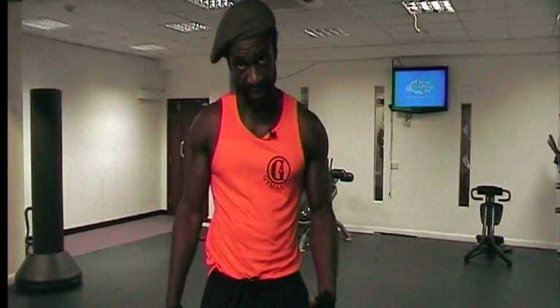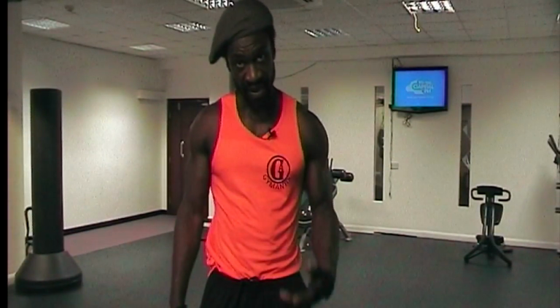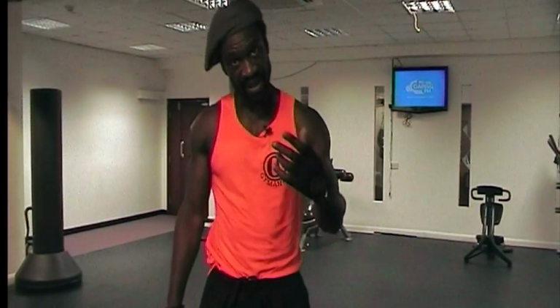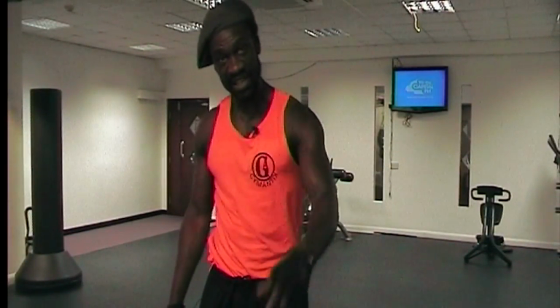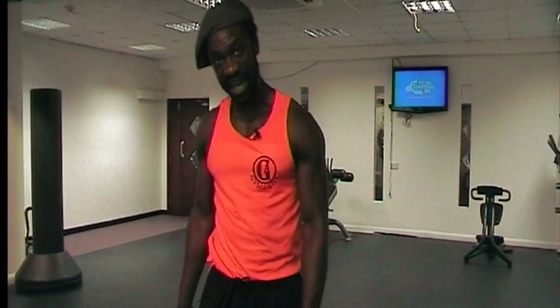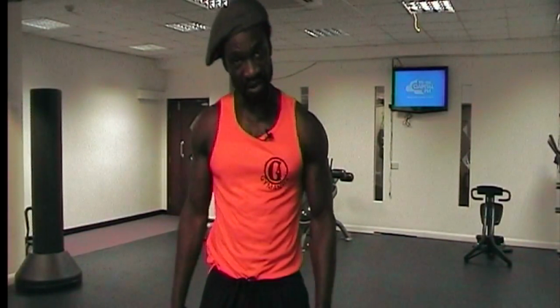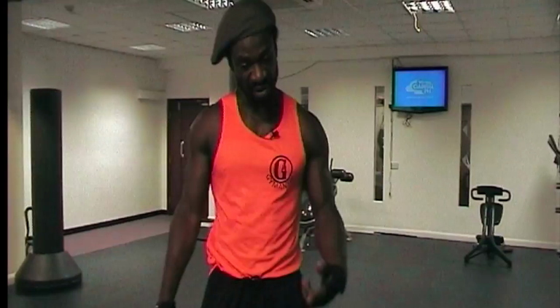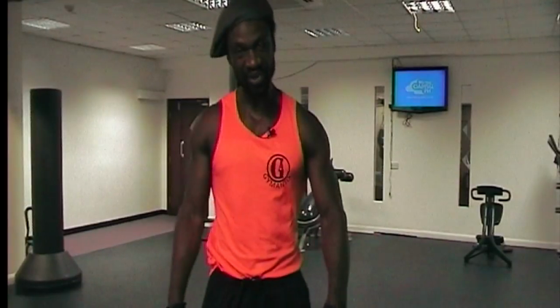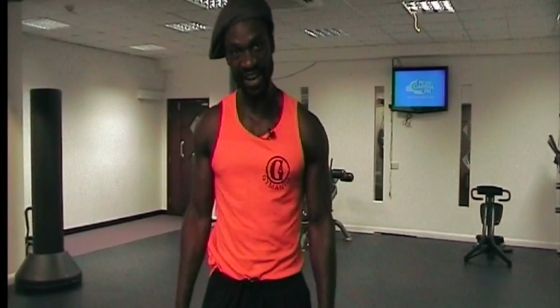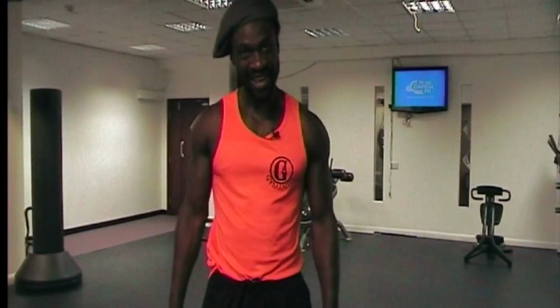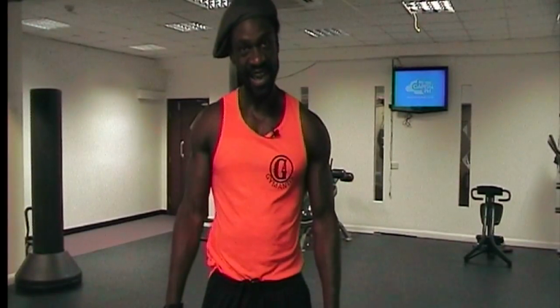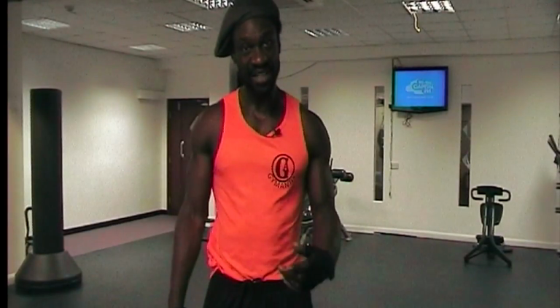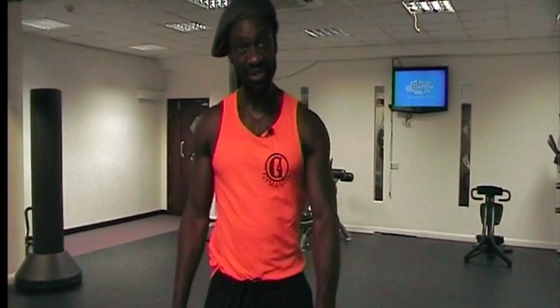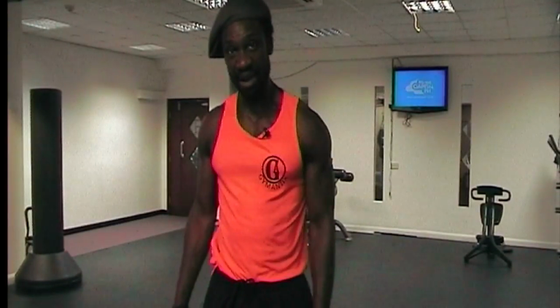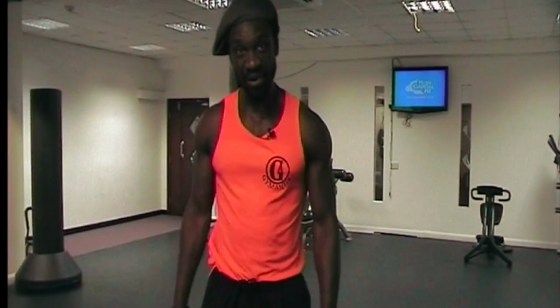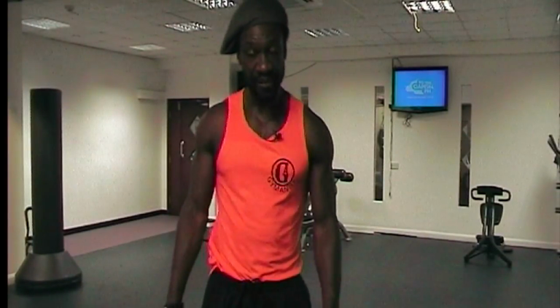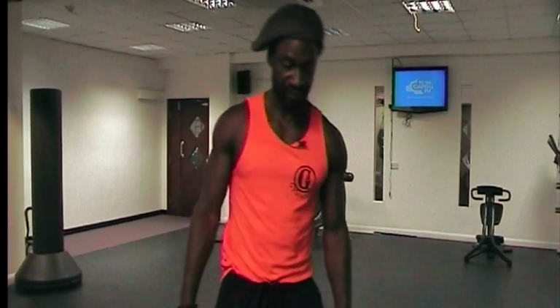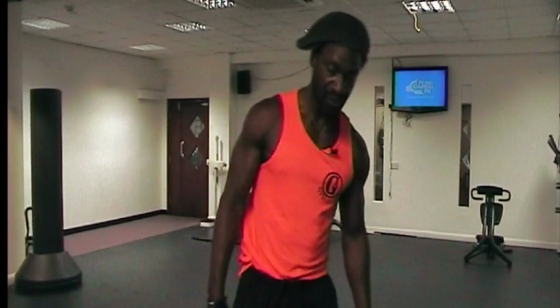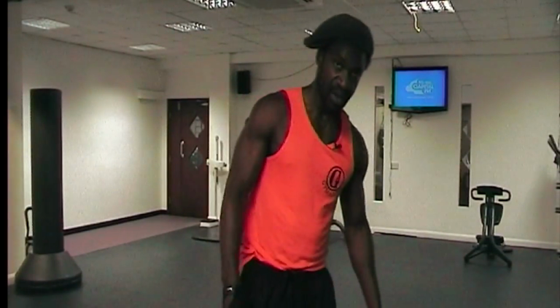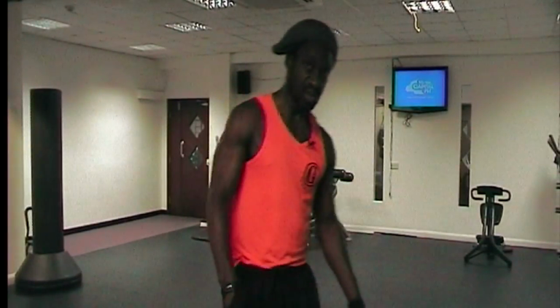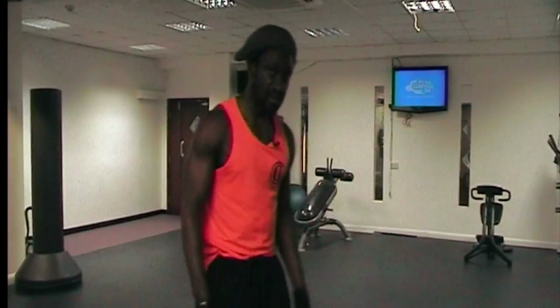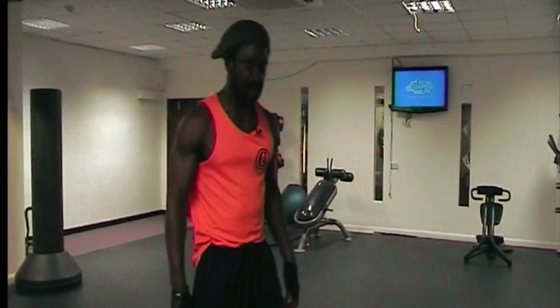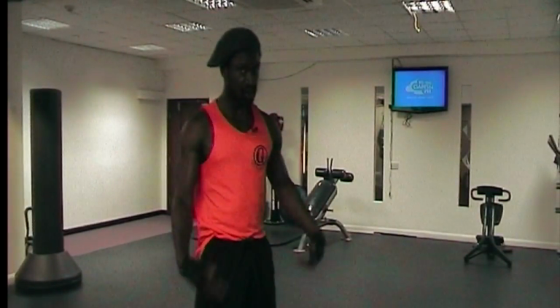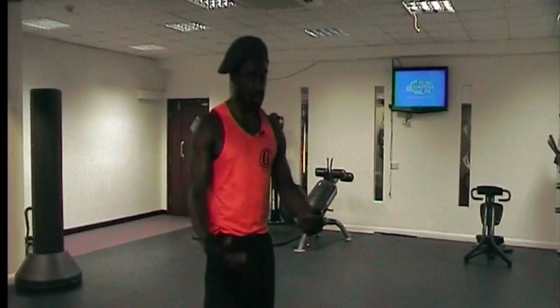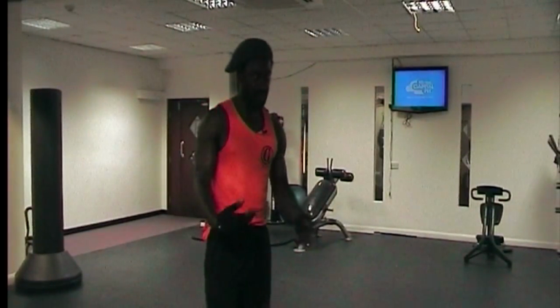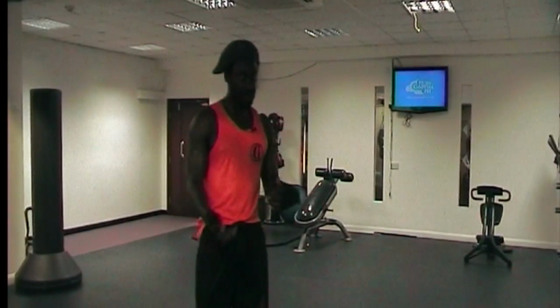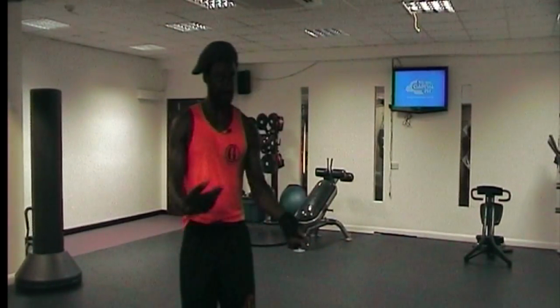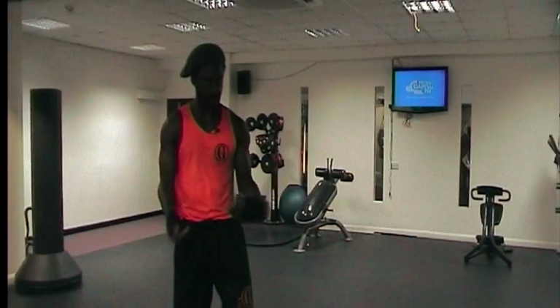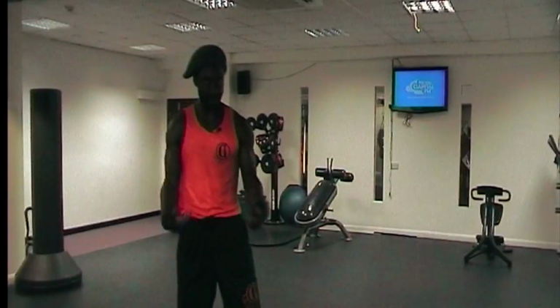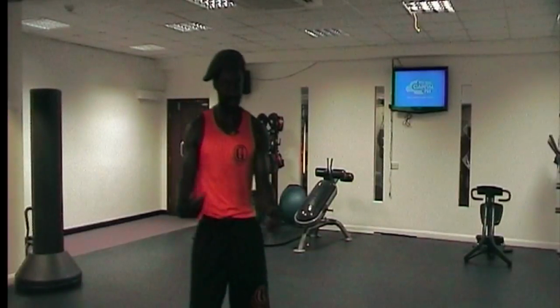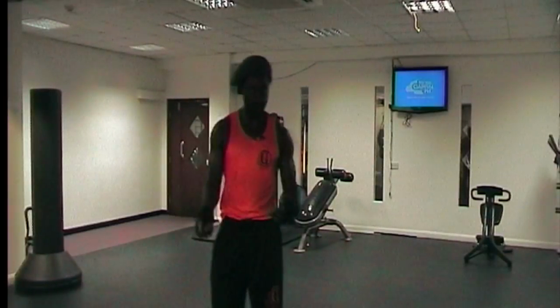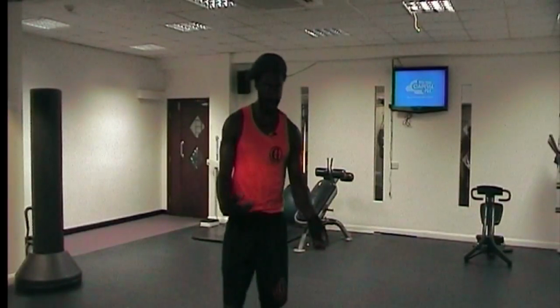We're going to jump straight in and I'm going to demonstrate how we do it. Make sure you're warmed up — your arms are warmed up, your wrists are warmed up.